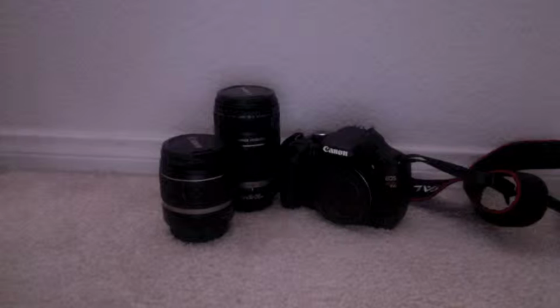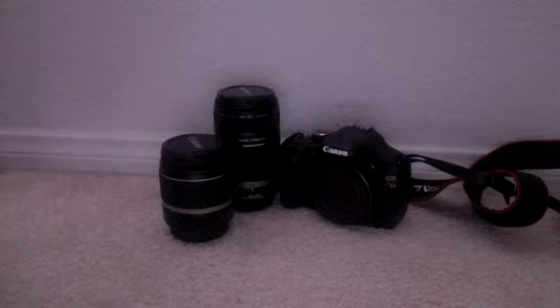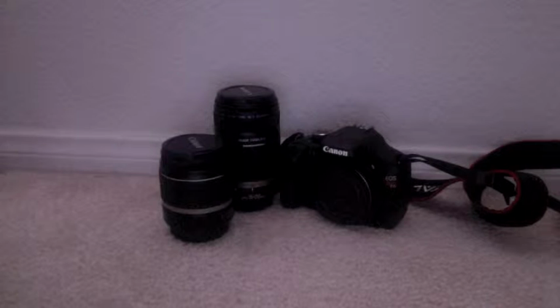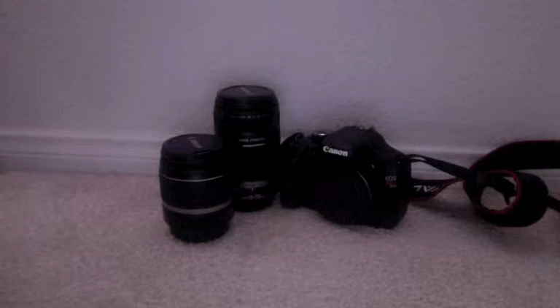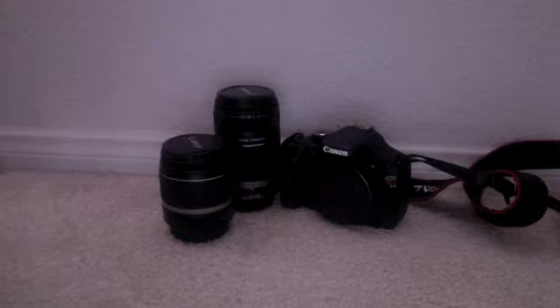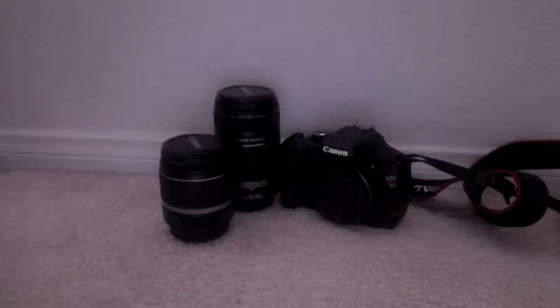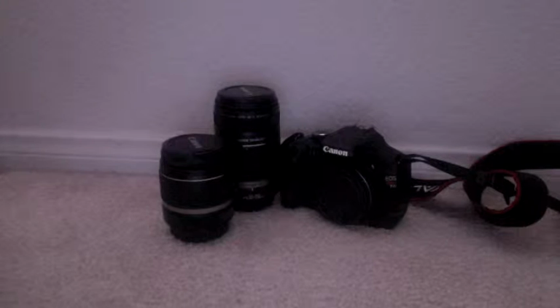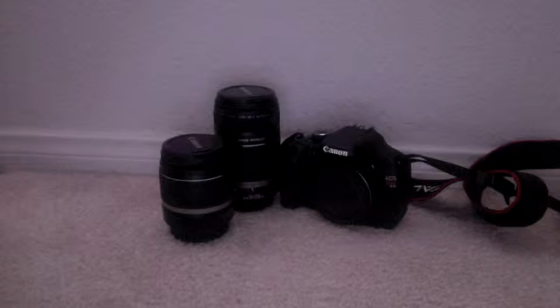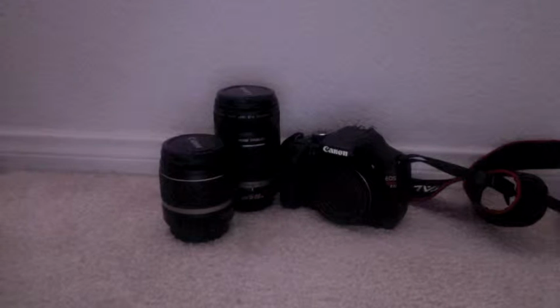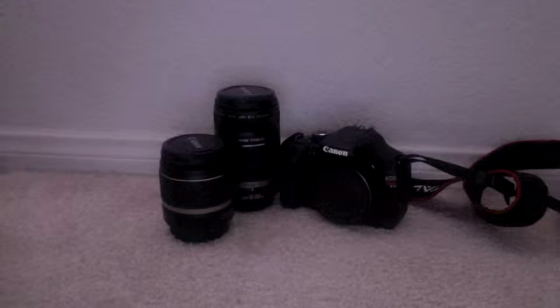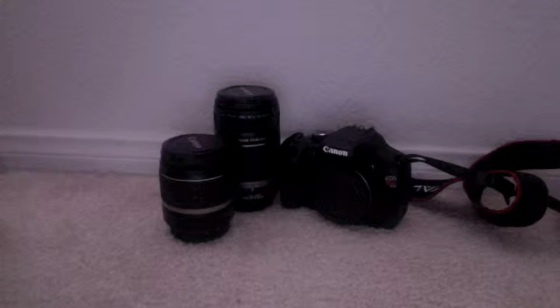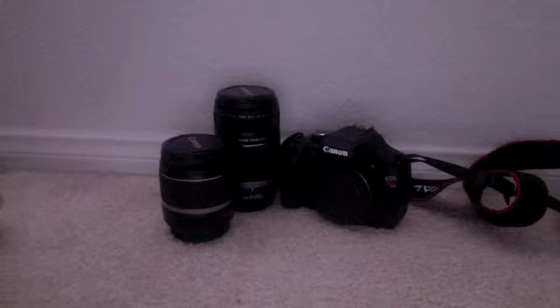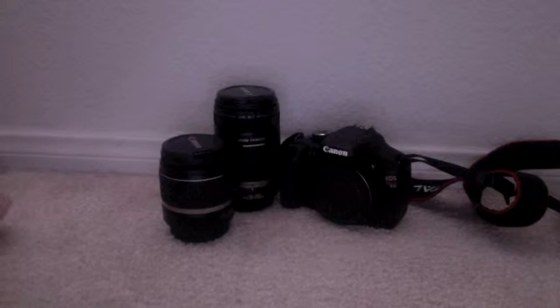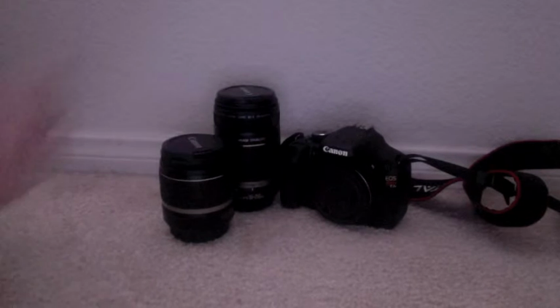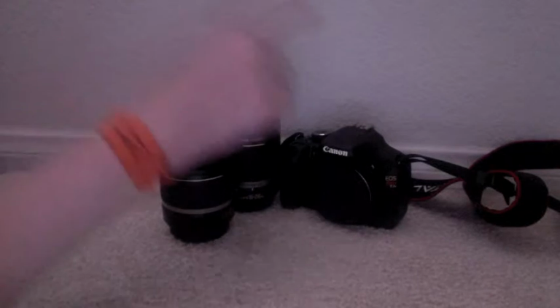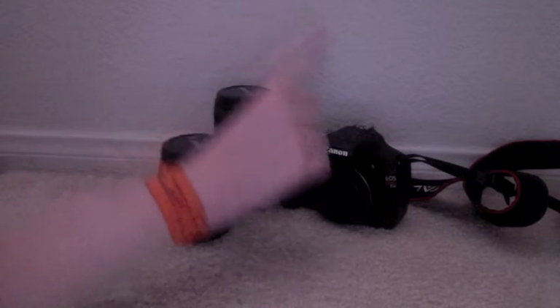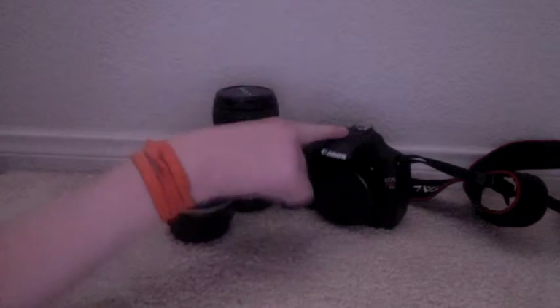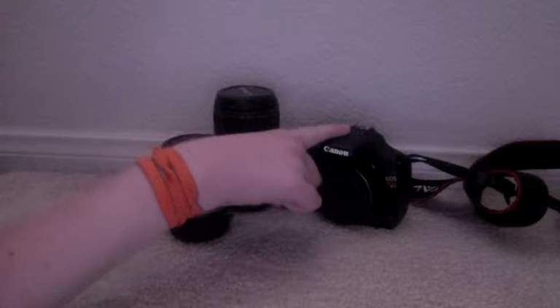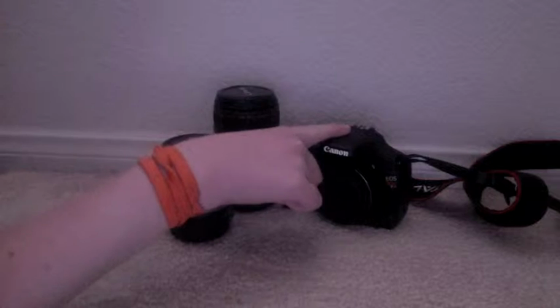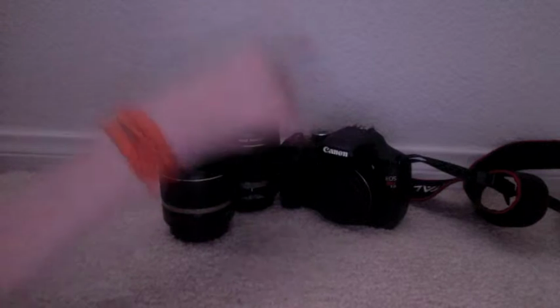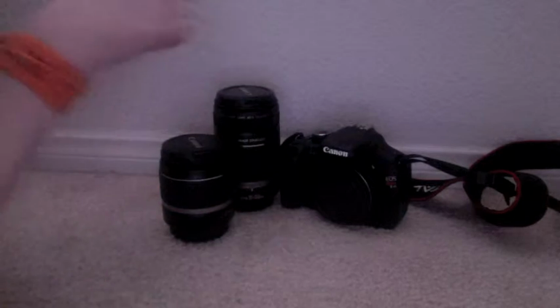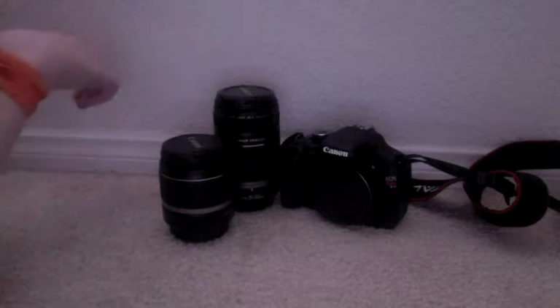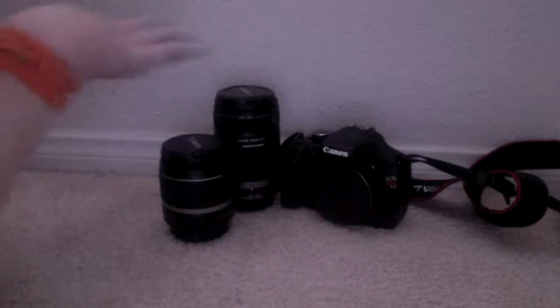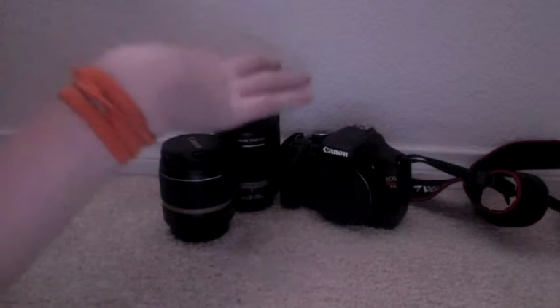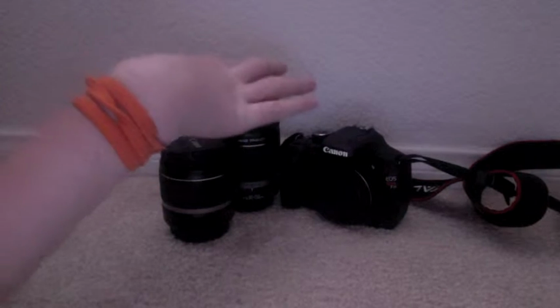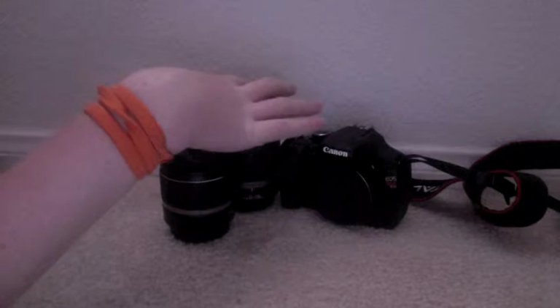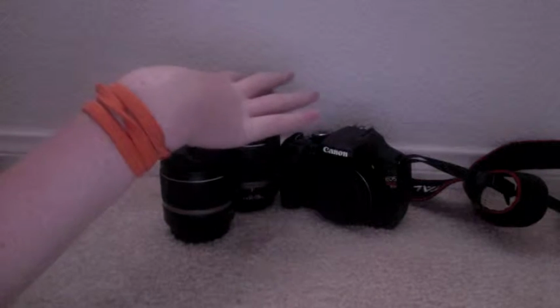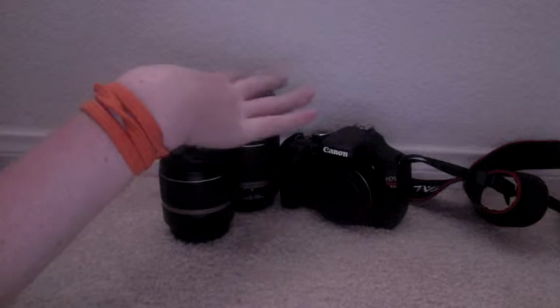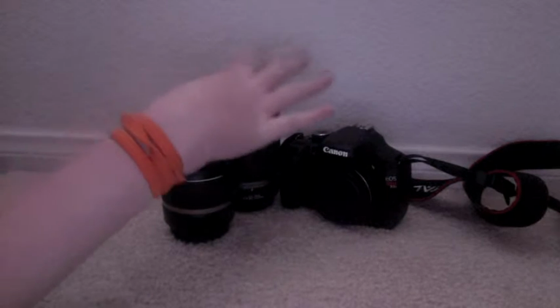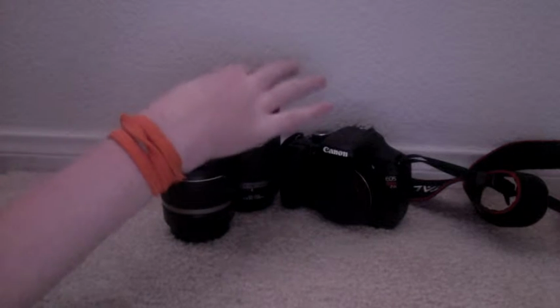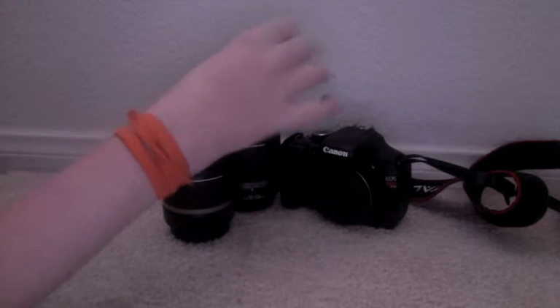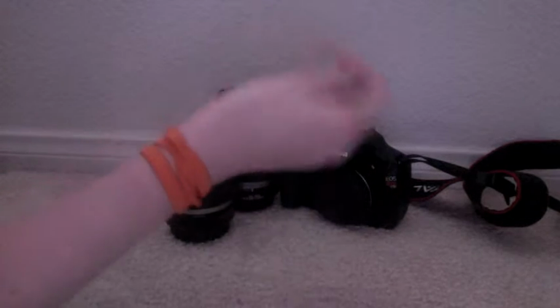Hey guys, TechnoGal here. I am doing a review on the Canon Rebel T2i and the kit lens and the telephoto lens that I have here.